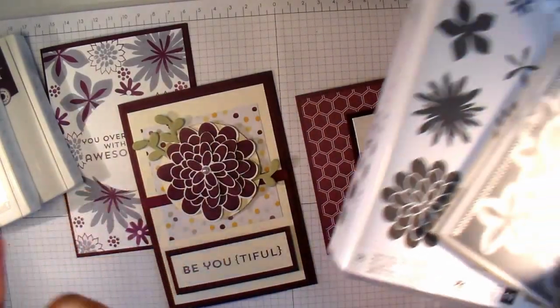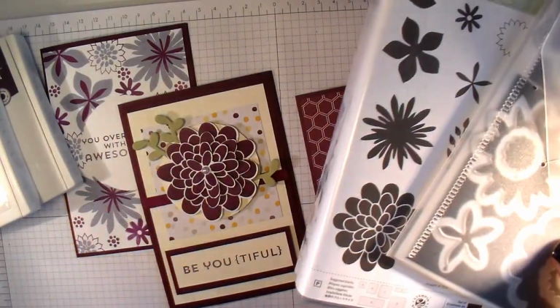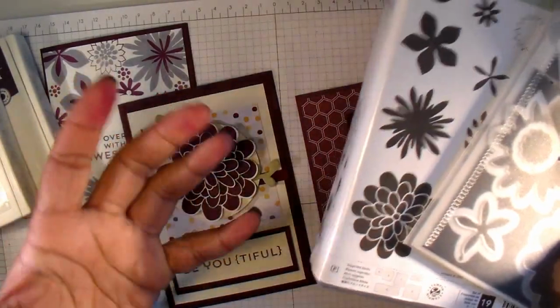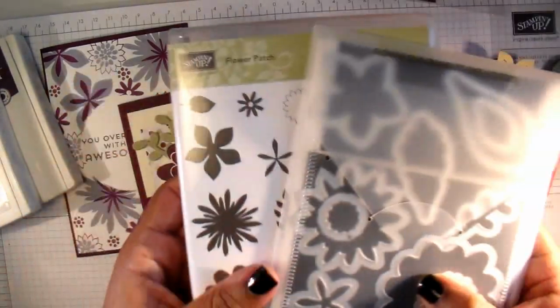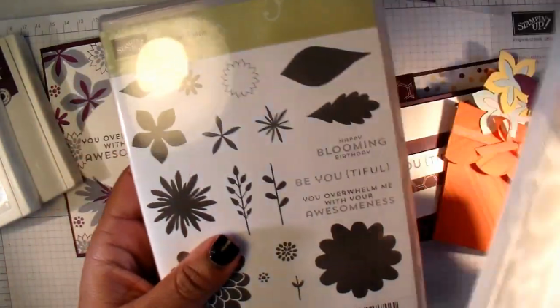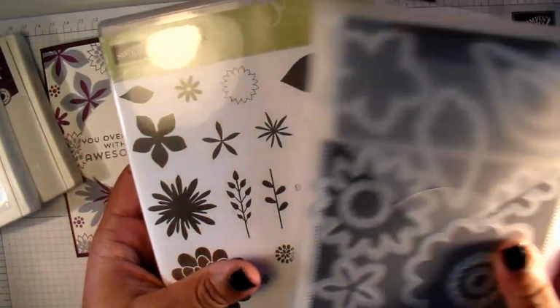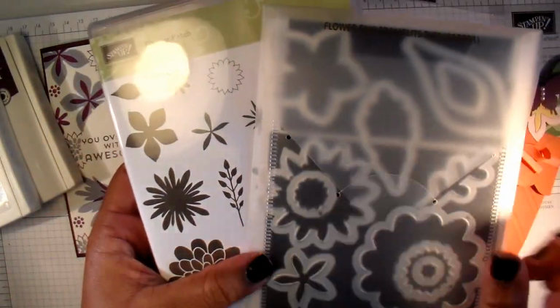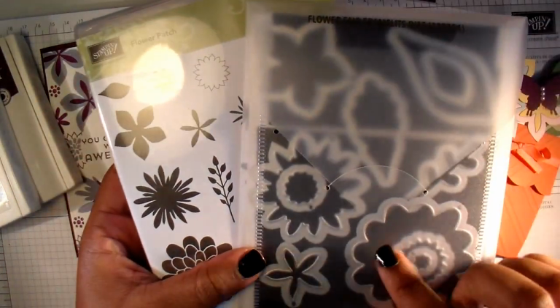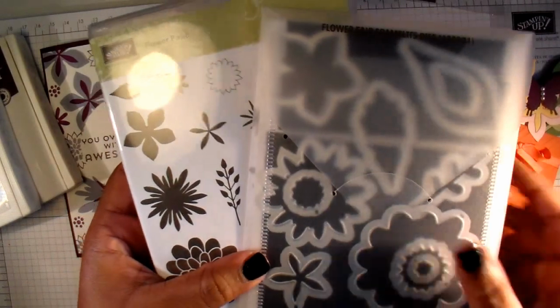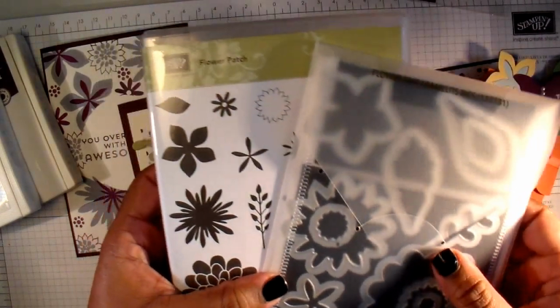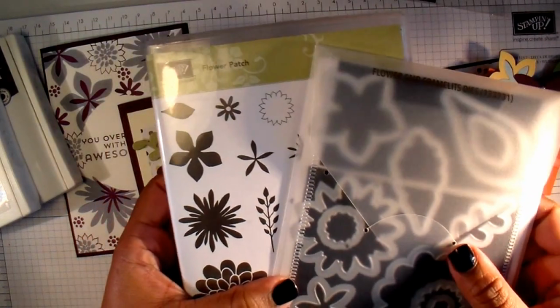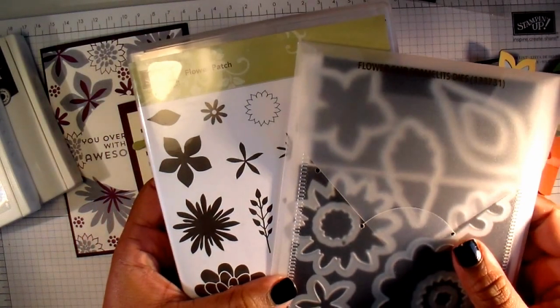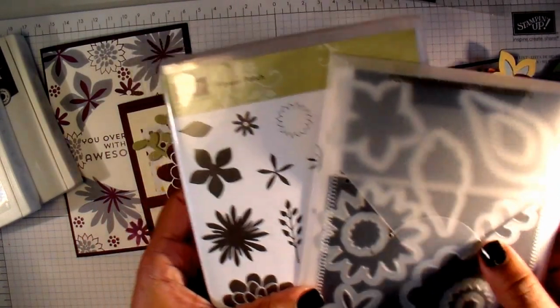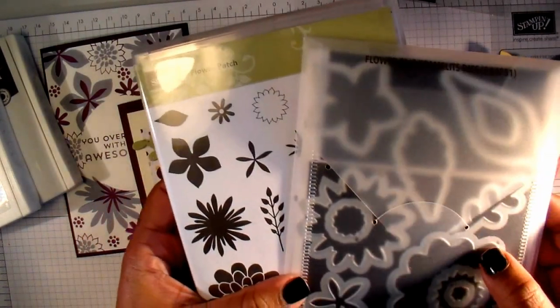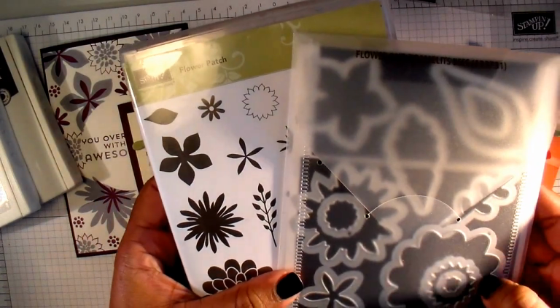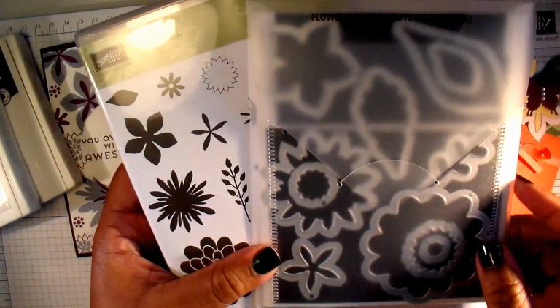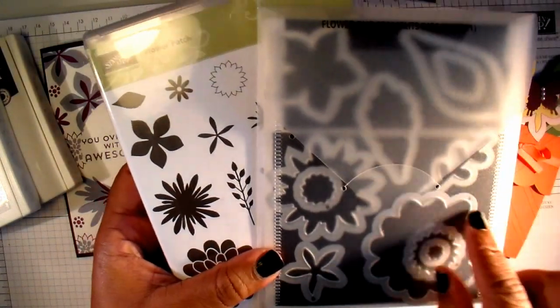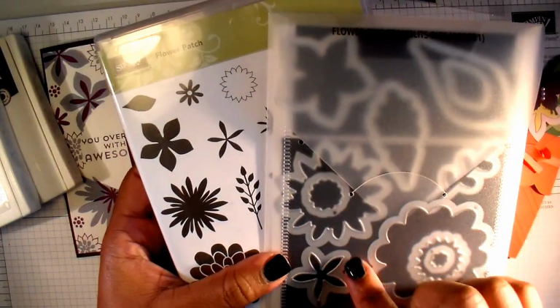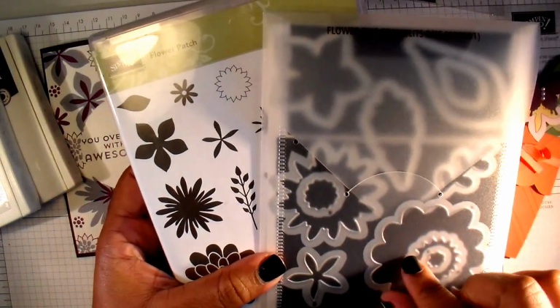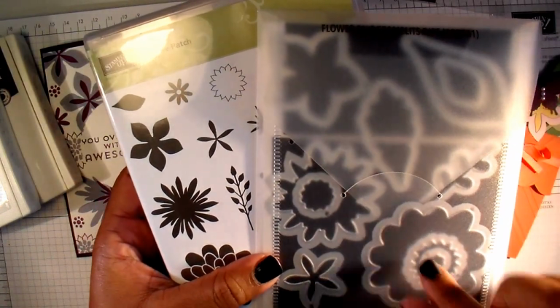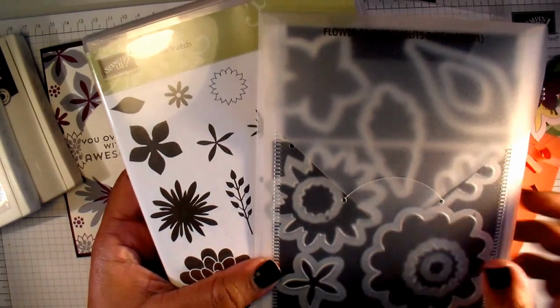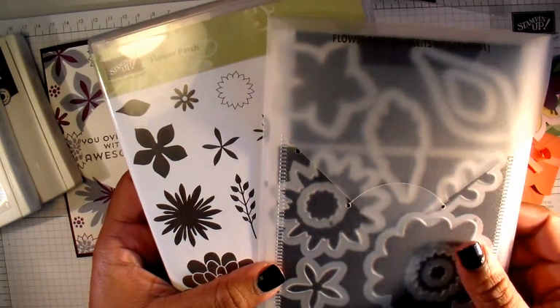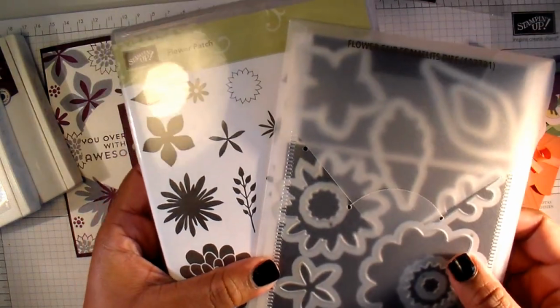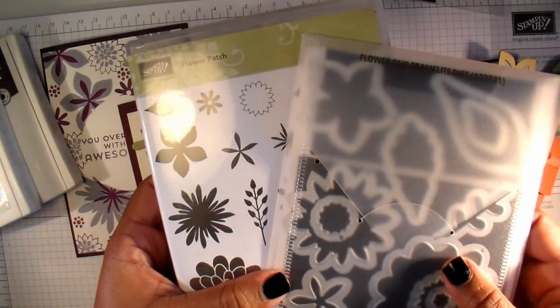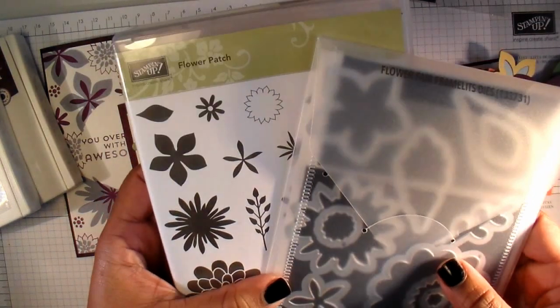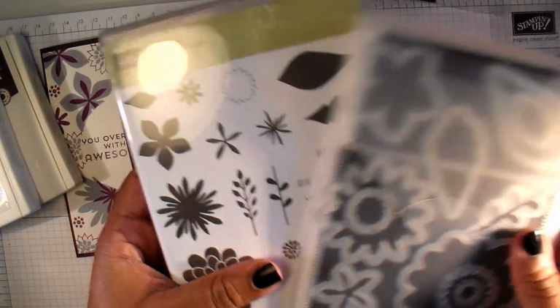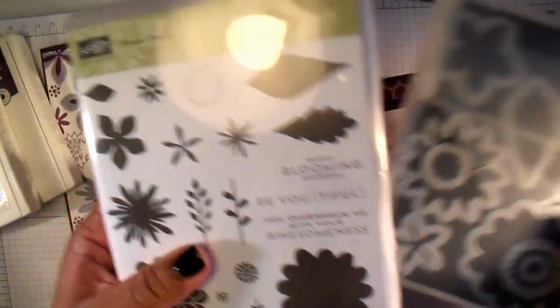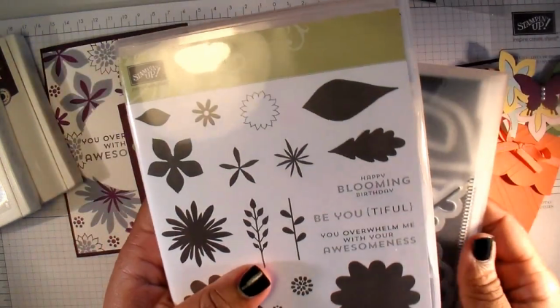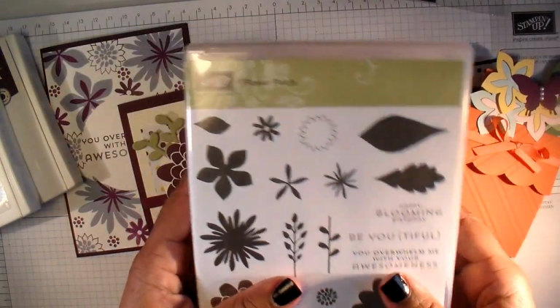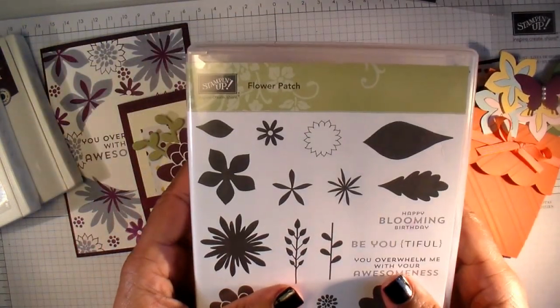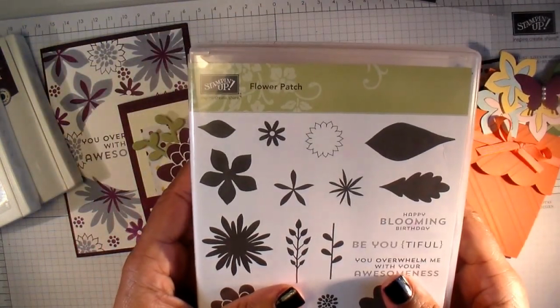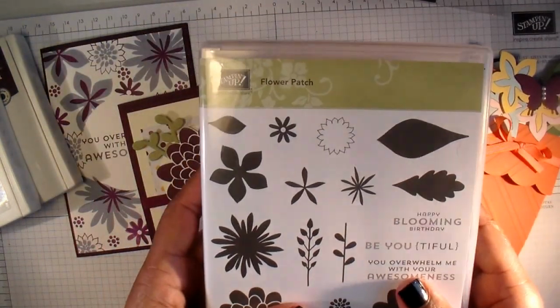But if you want to make more of them, having the framelits will make it a whole lot easier for you. That's an addition you'll be able to add to your kit if you'd like to purchase the kit club.